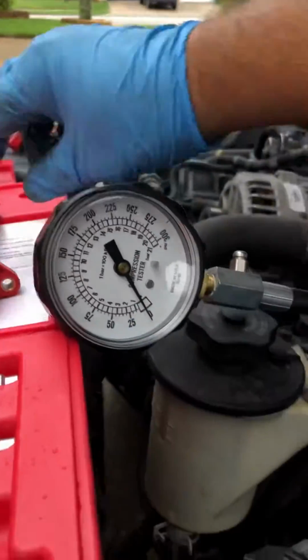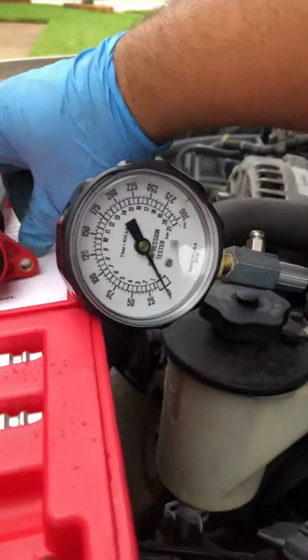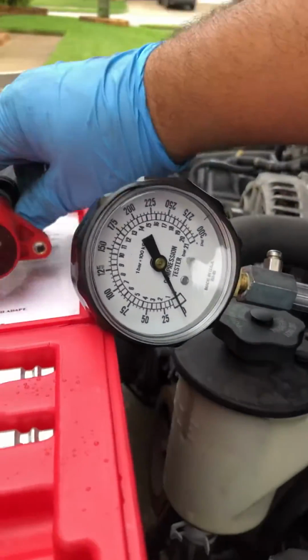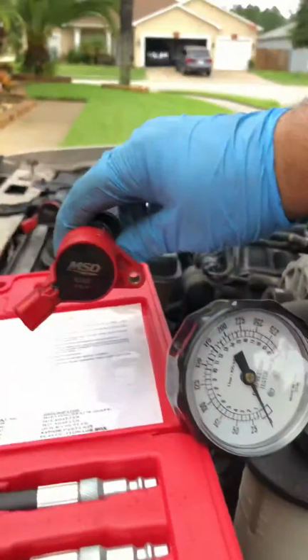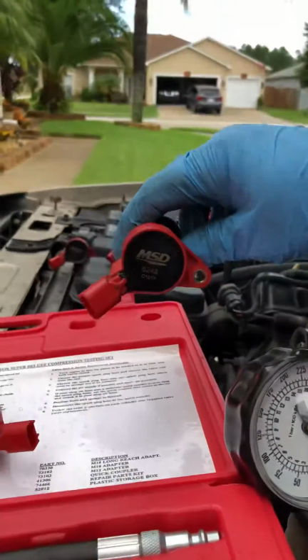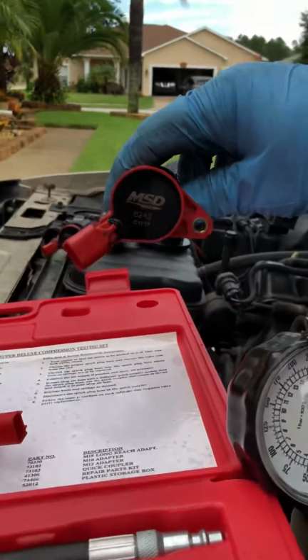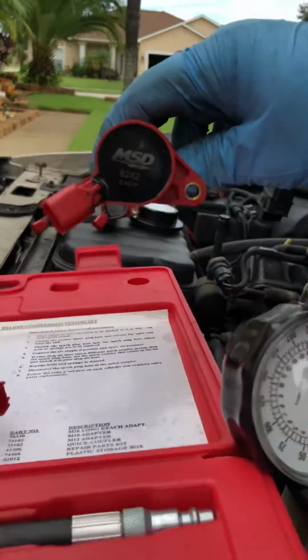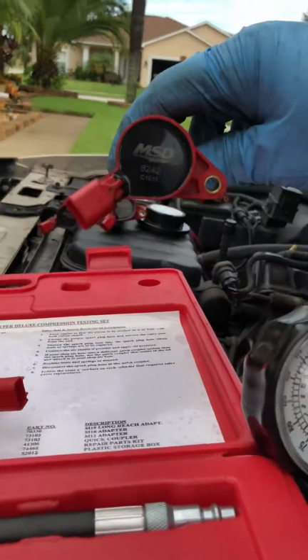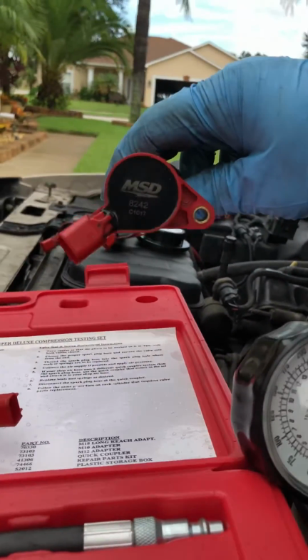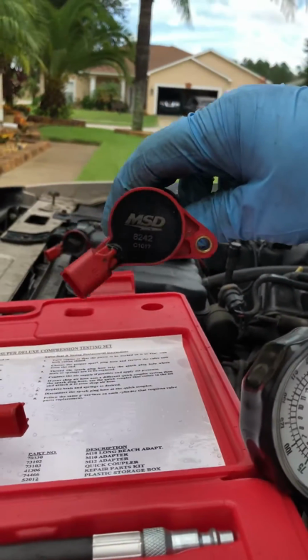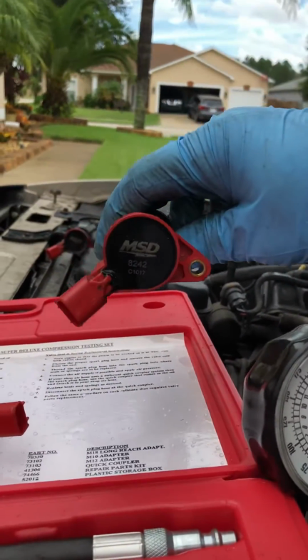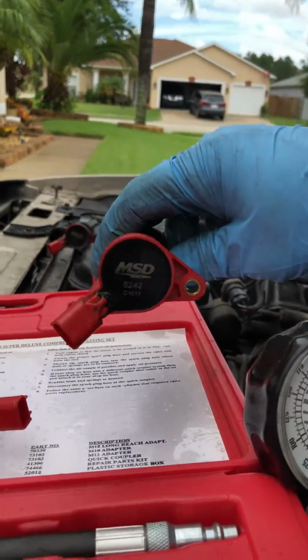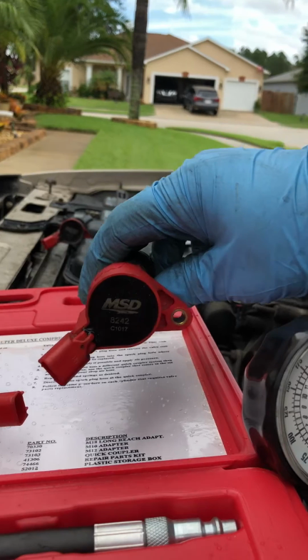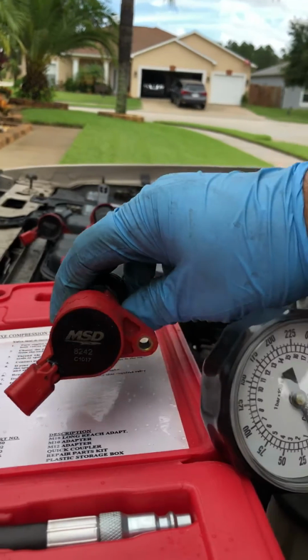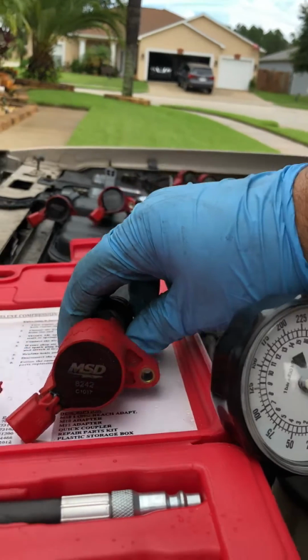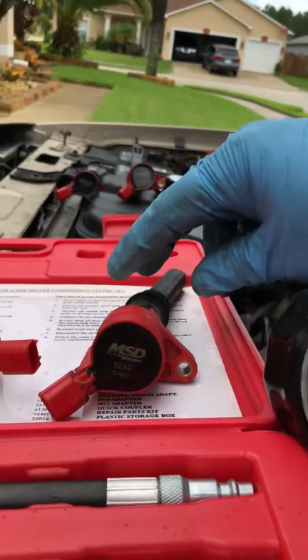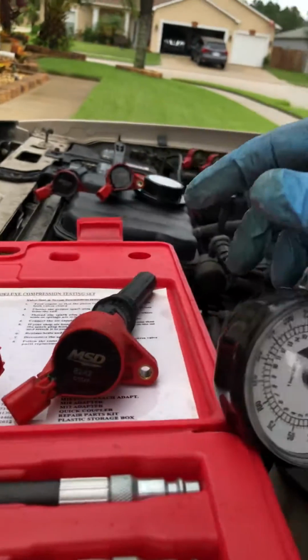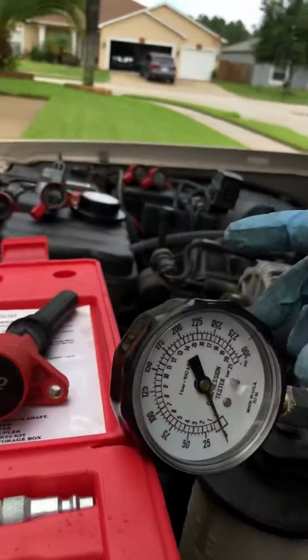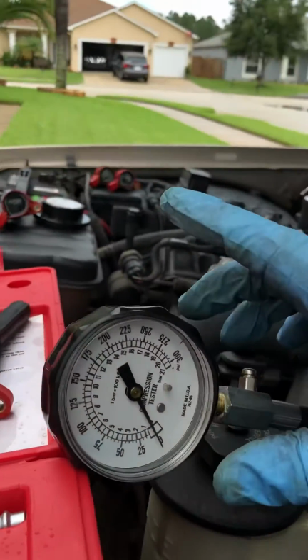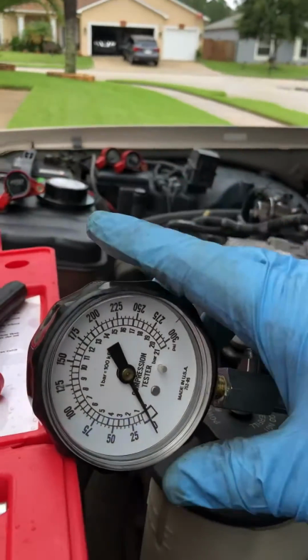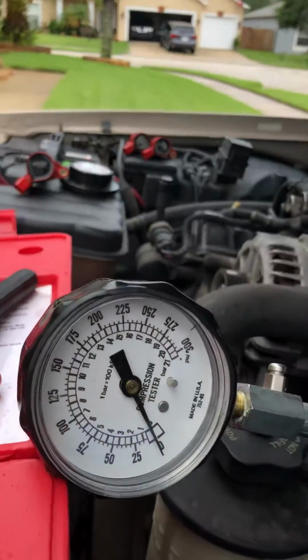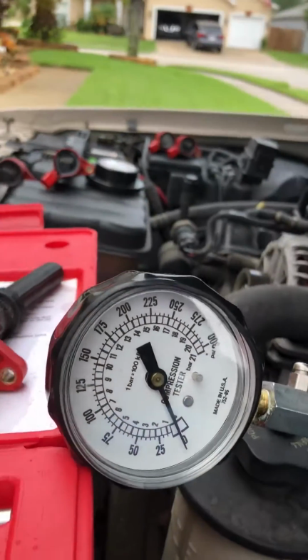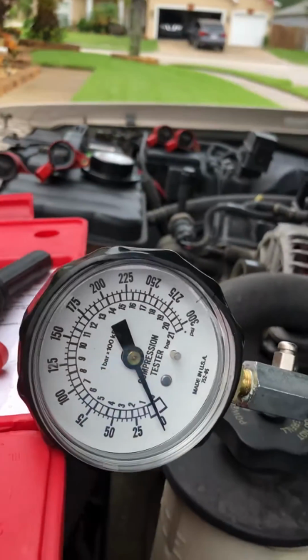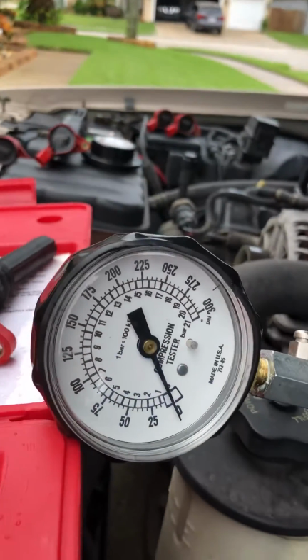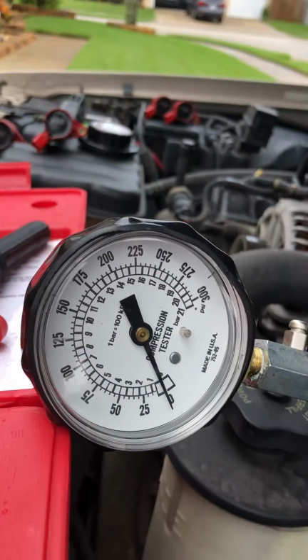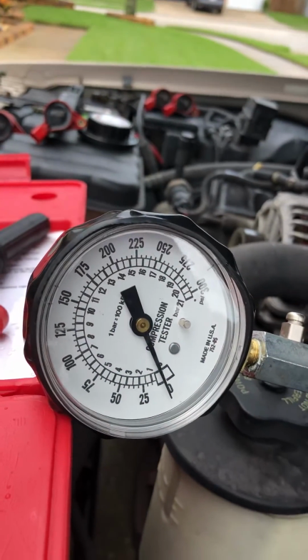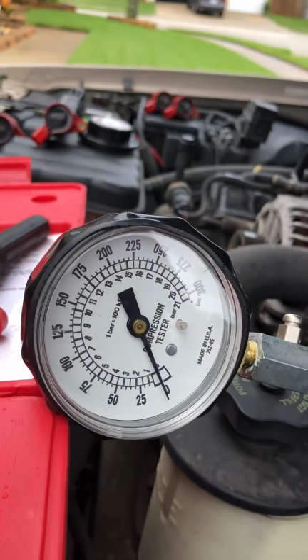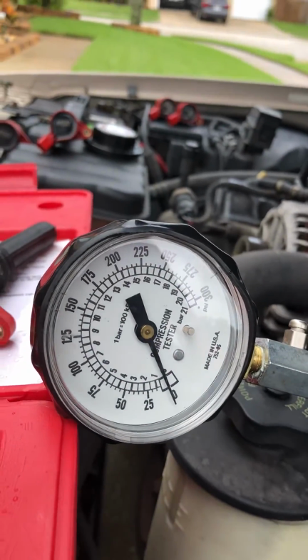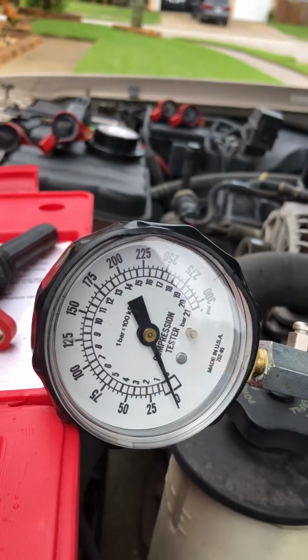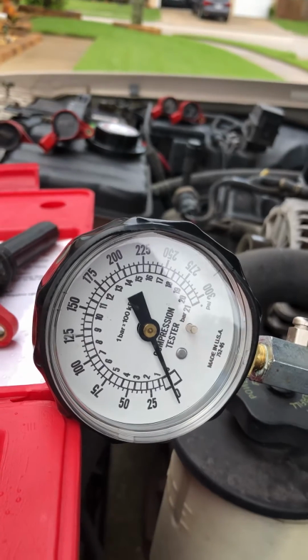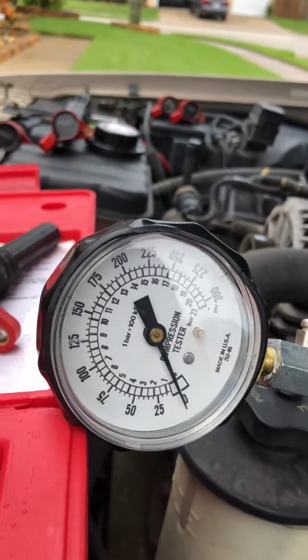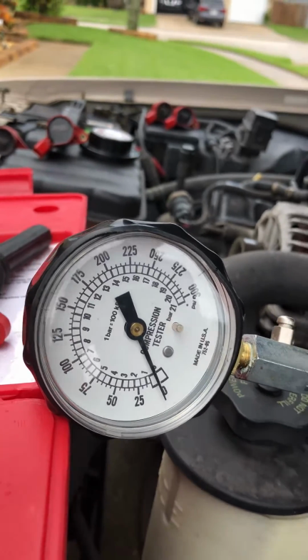As you can see, we are running the MSD coils in this car. We've had an issue in the past with them. So in the car, you crank it about five to six times and watch the gauge.